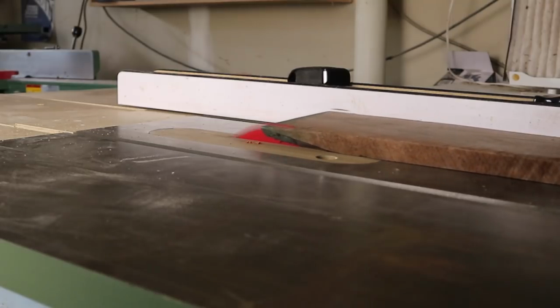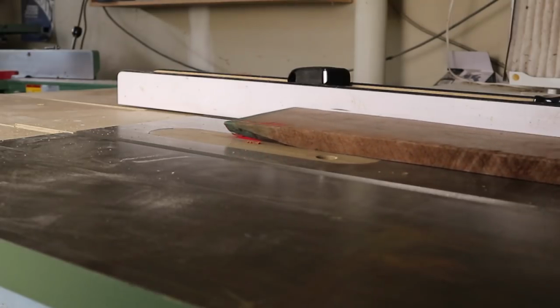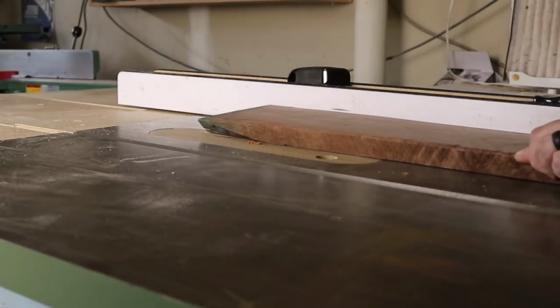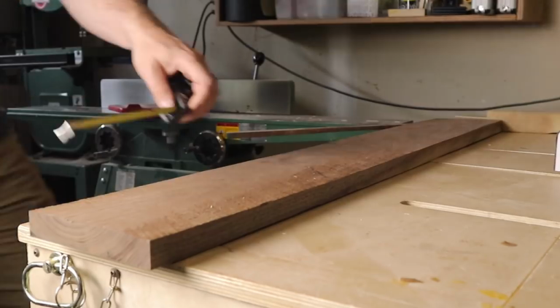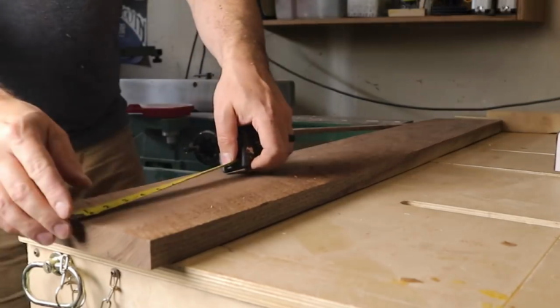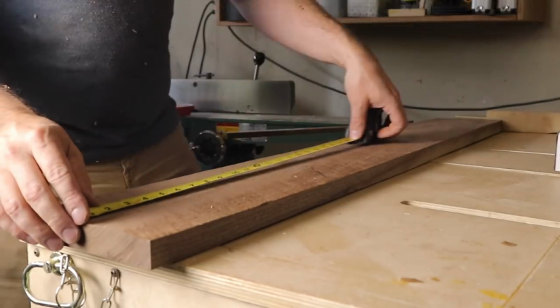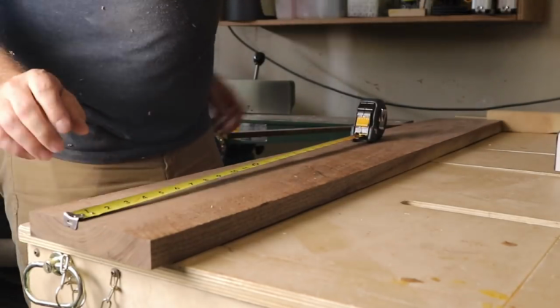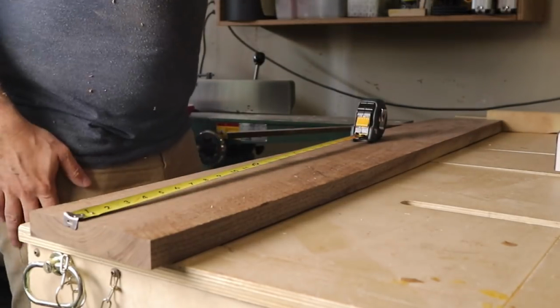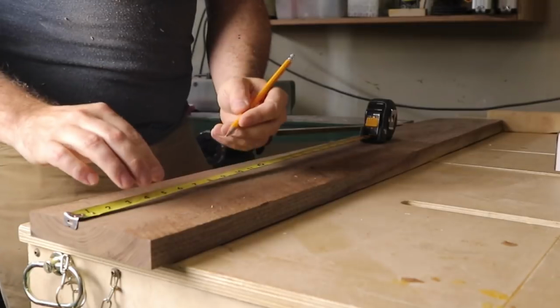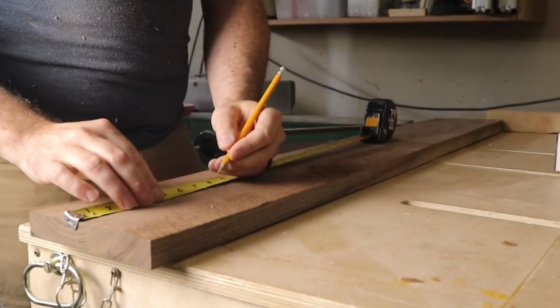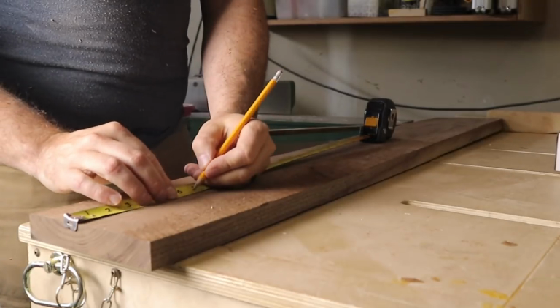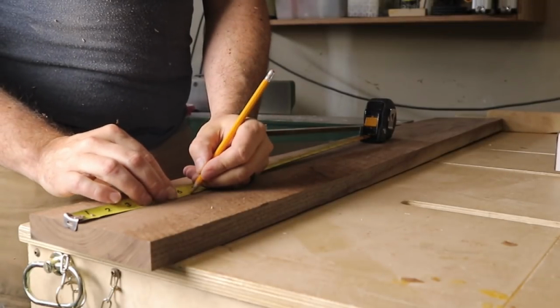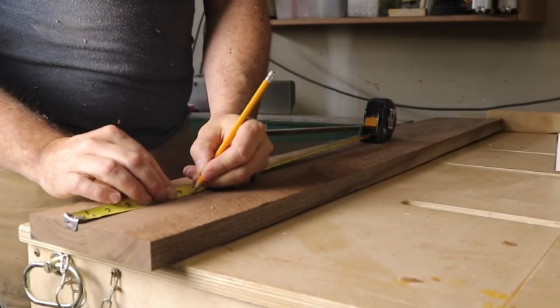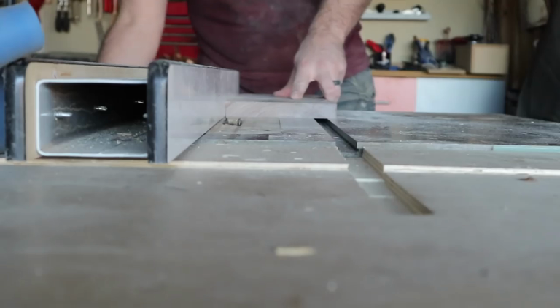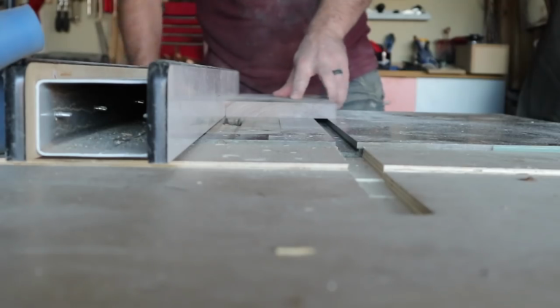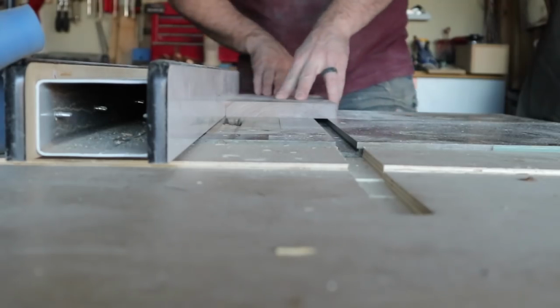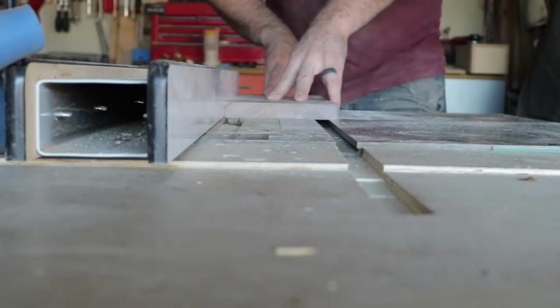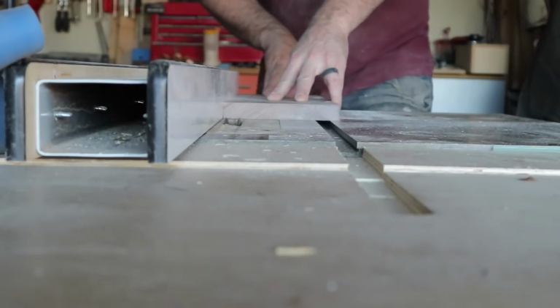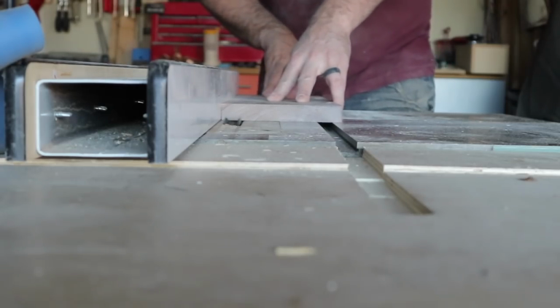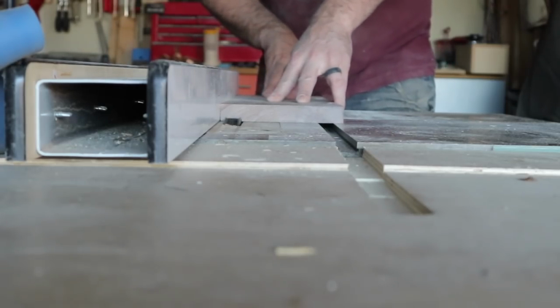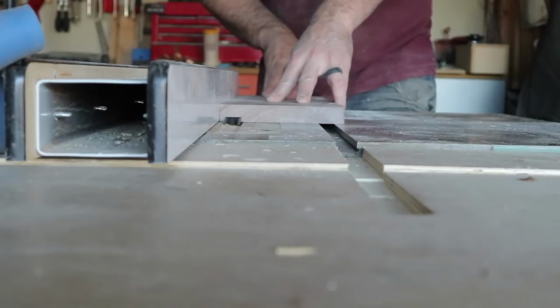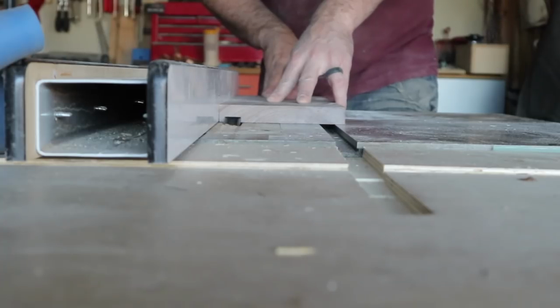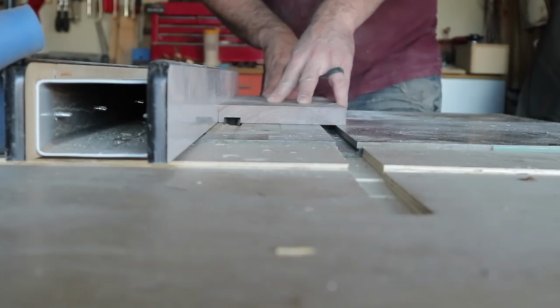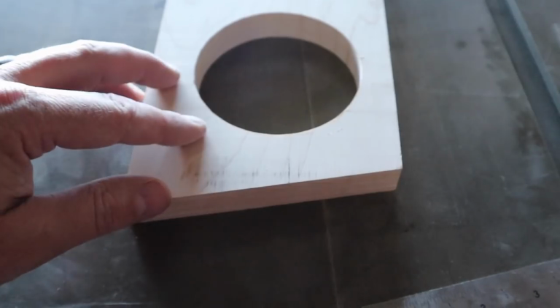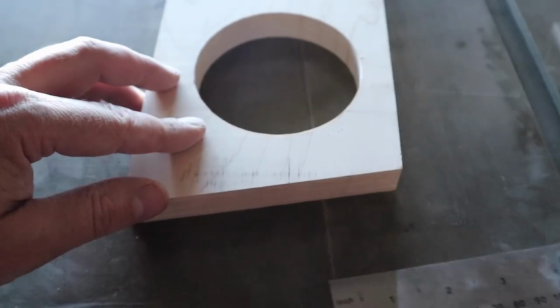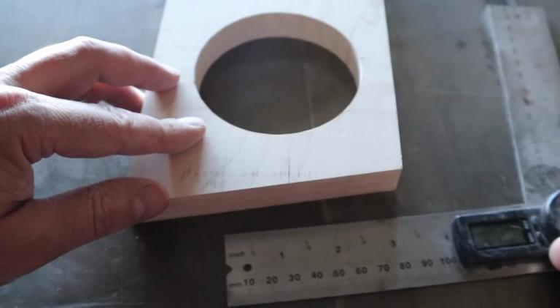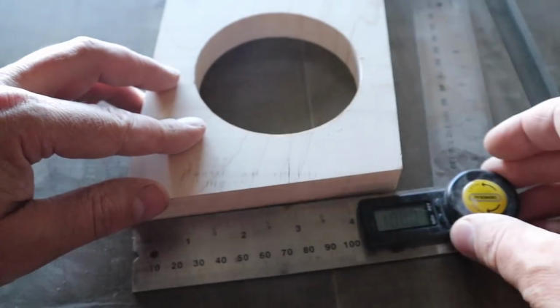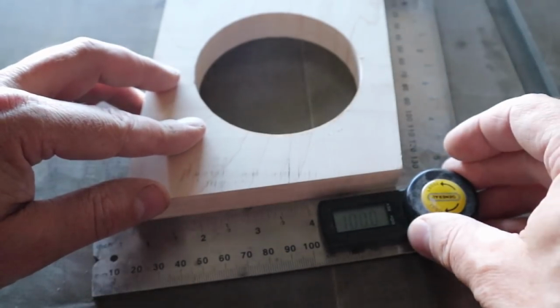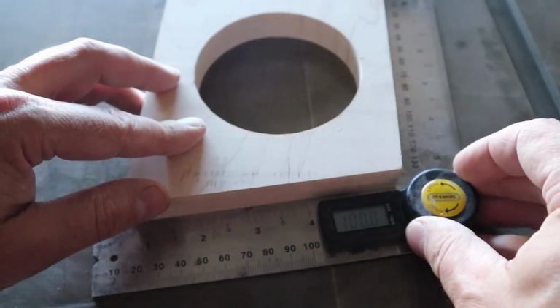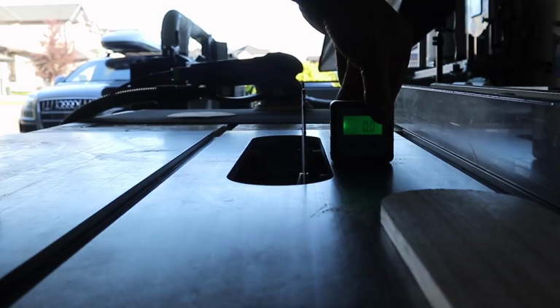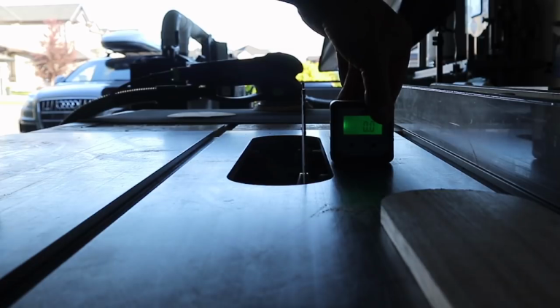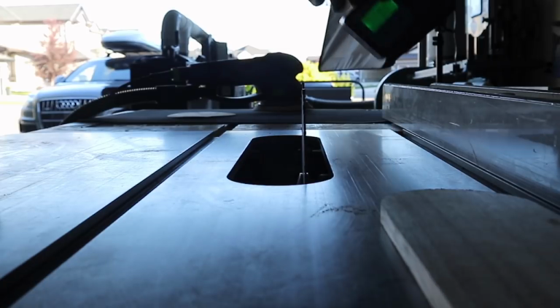Once I had everything milled and marked, I was ready to start putting my dados in, which would receive the faceplates for the front and the back of the speaker box. I'll put a link for Chris's video where he actually goes over how to make these angled cuts for a trapezoid box.